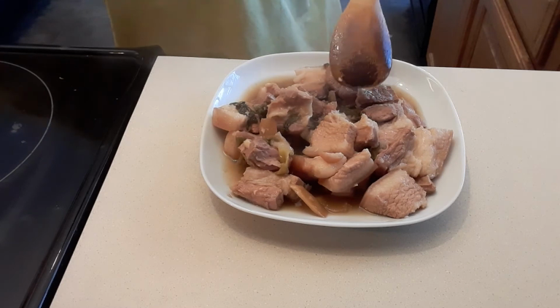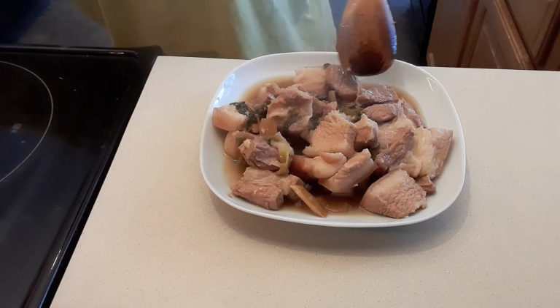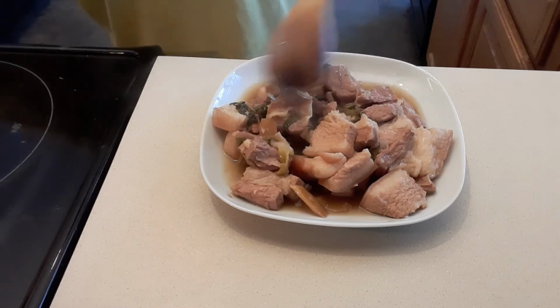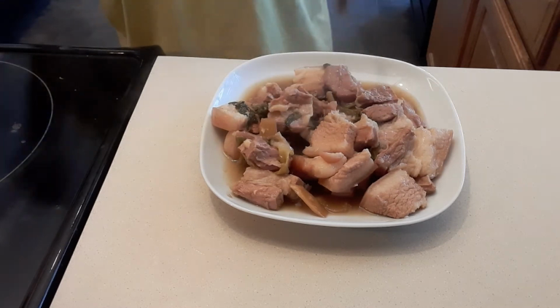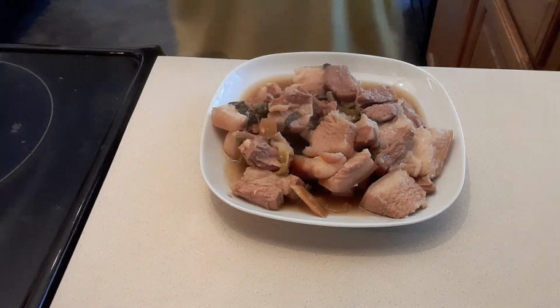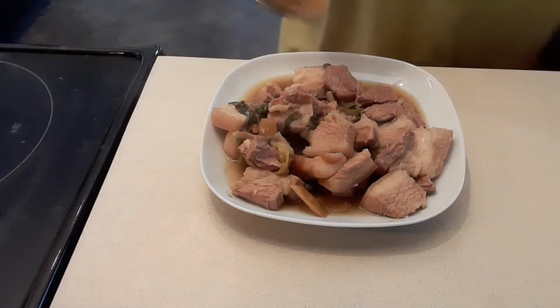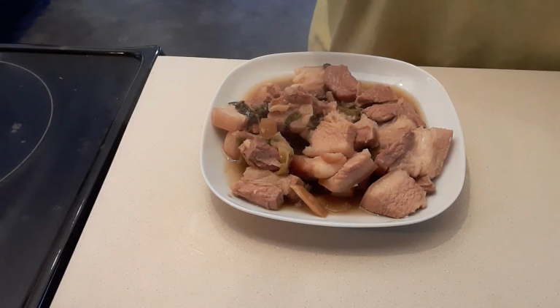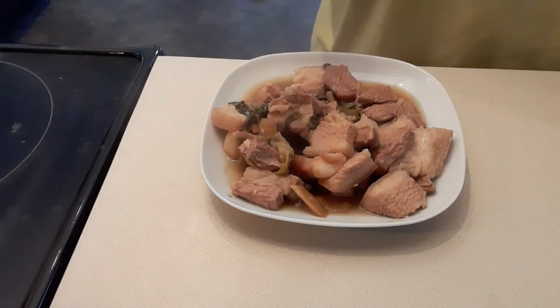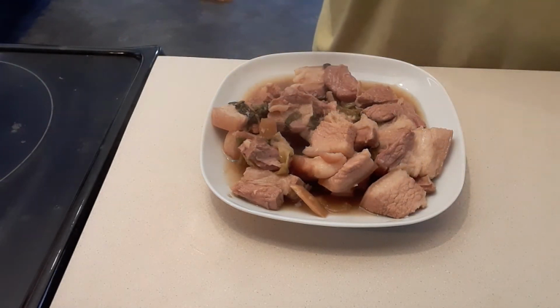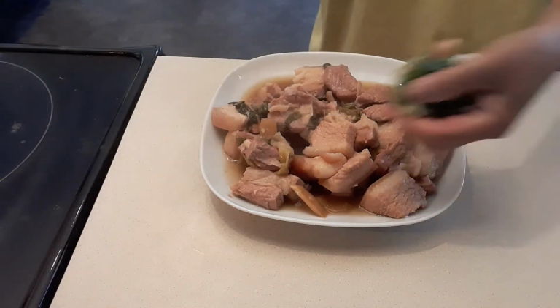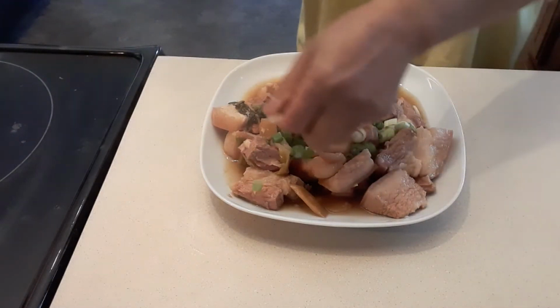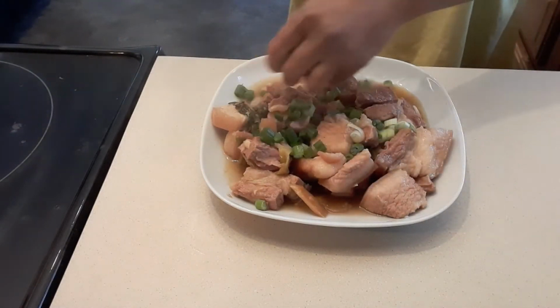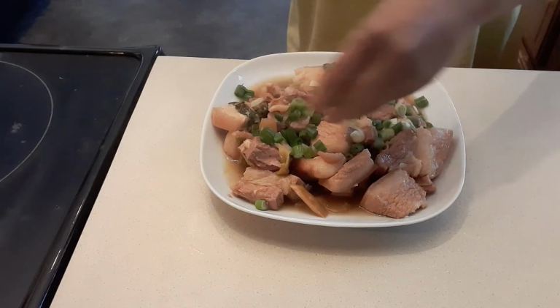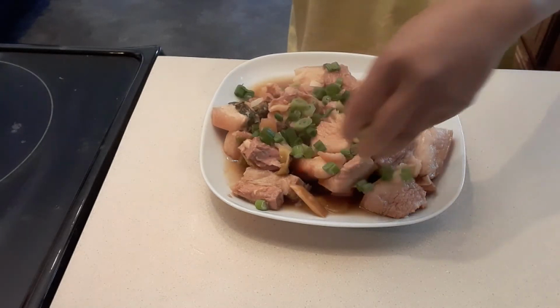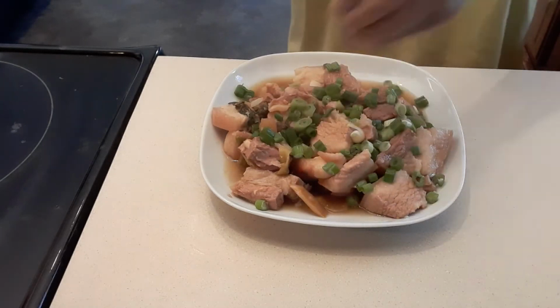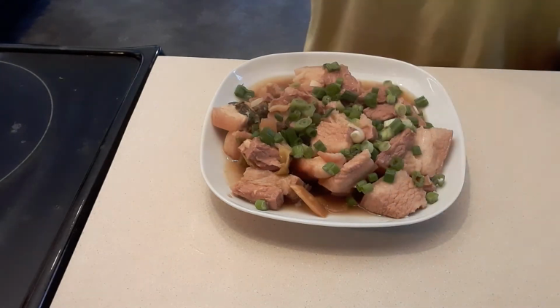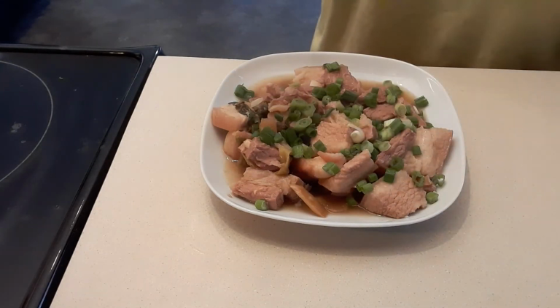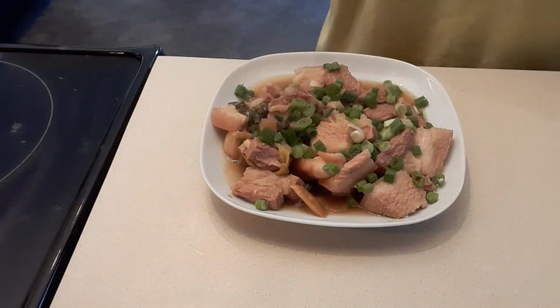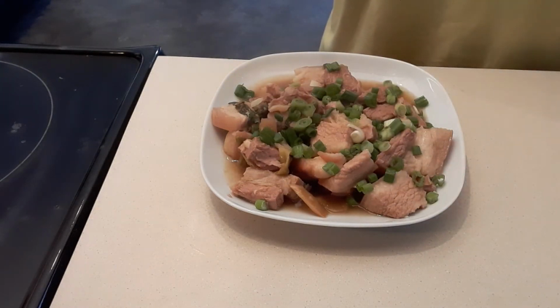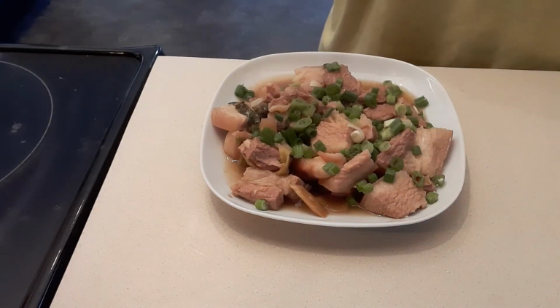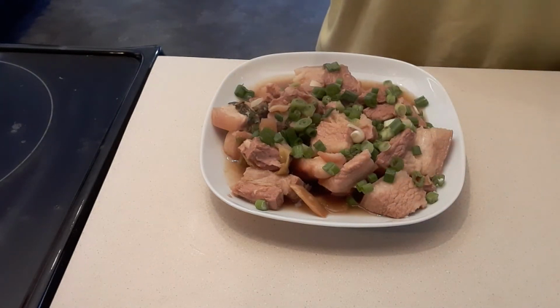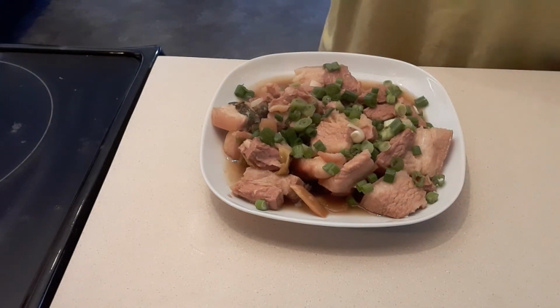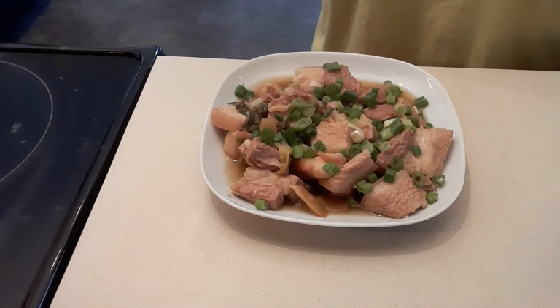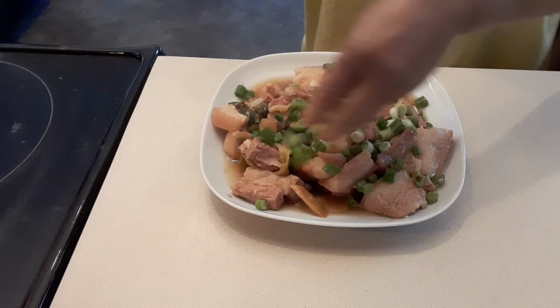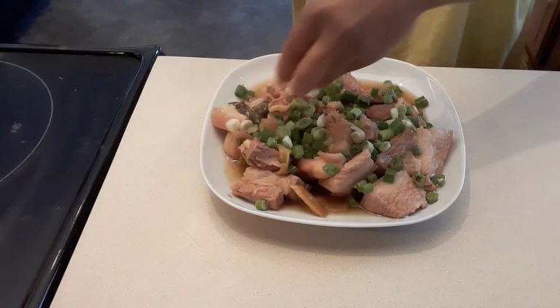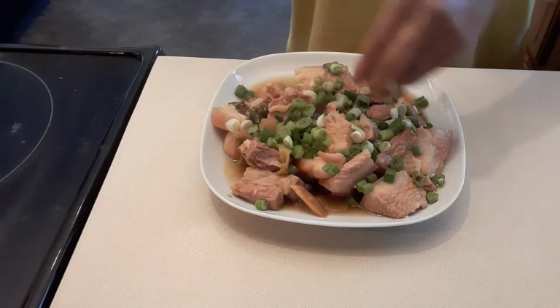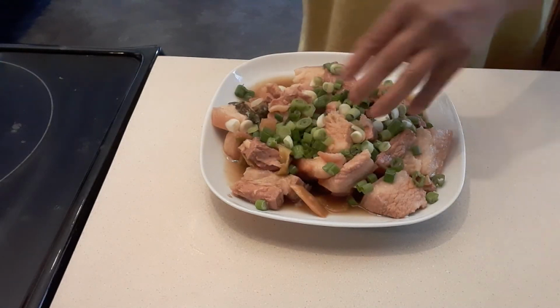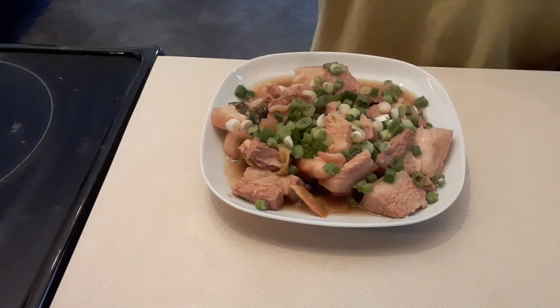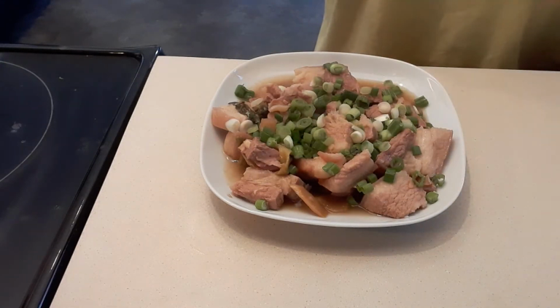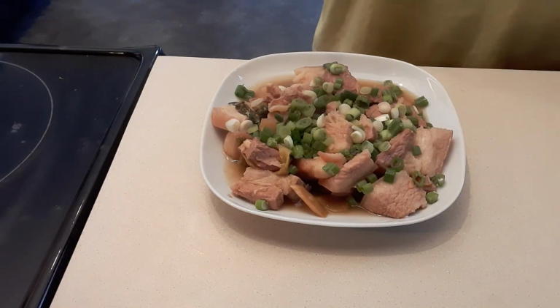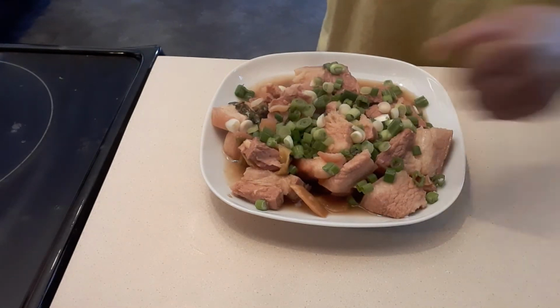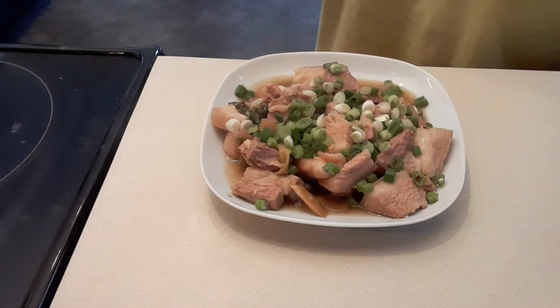This is my dinner tonight. I'm going to put some green onions on the top, just like that. And I'm going to eat this with brown rice.